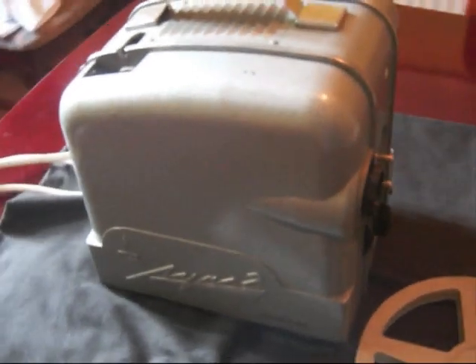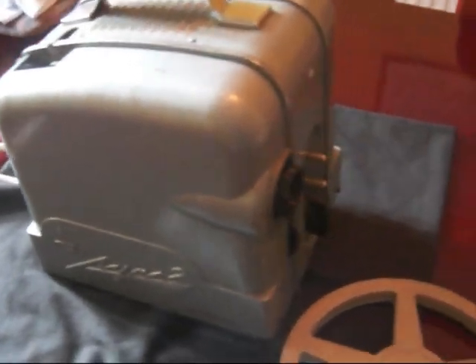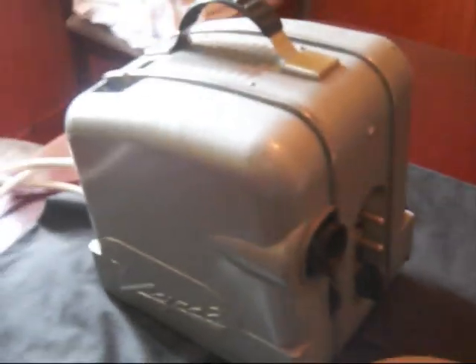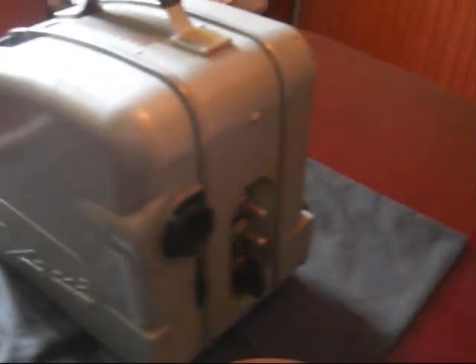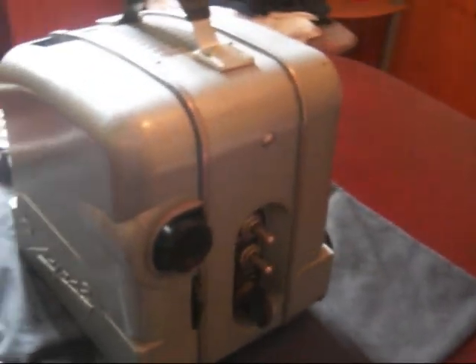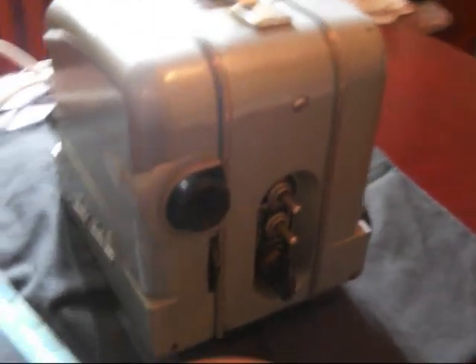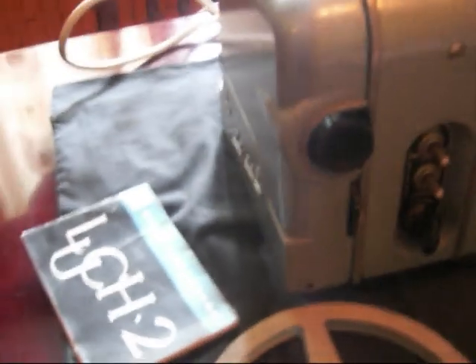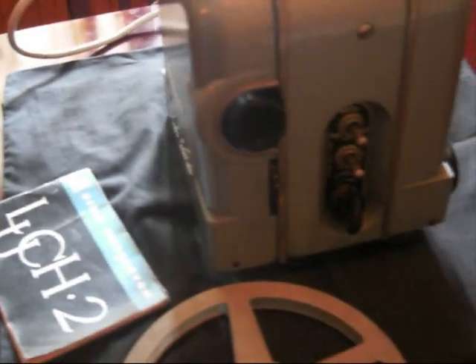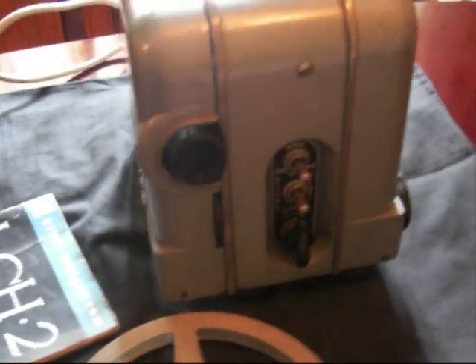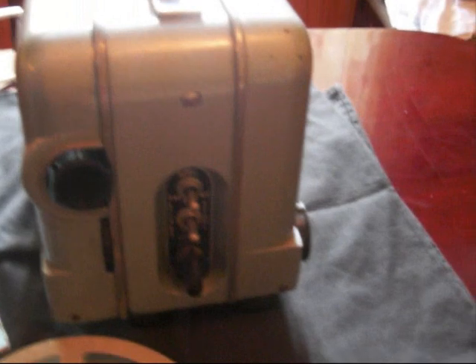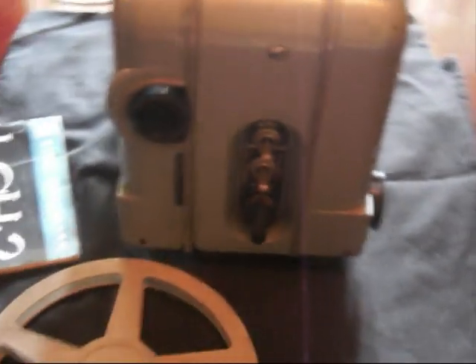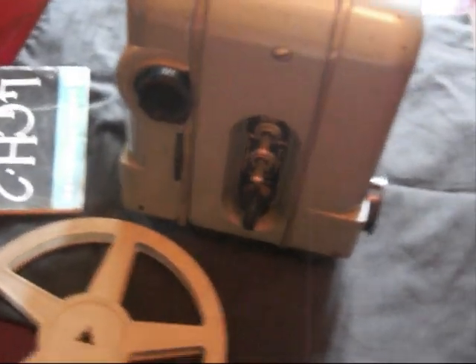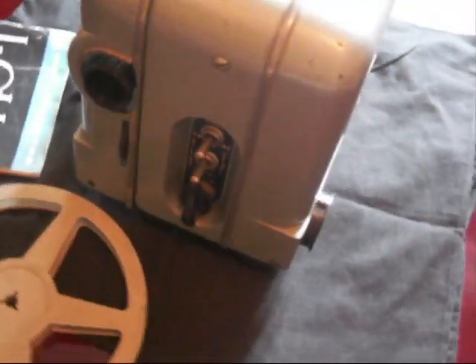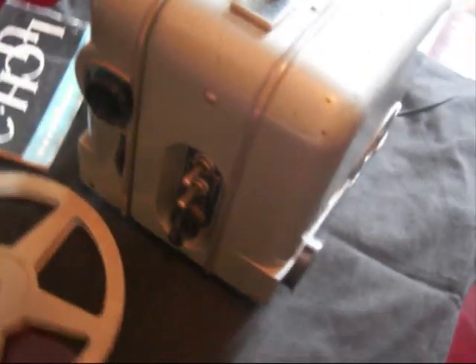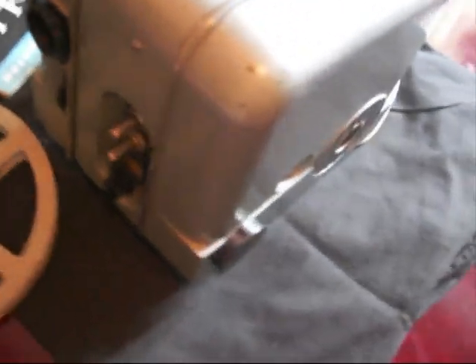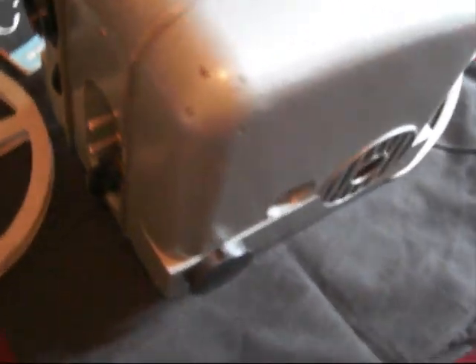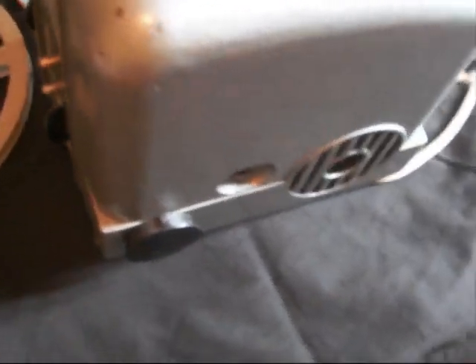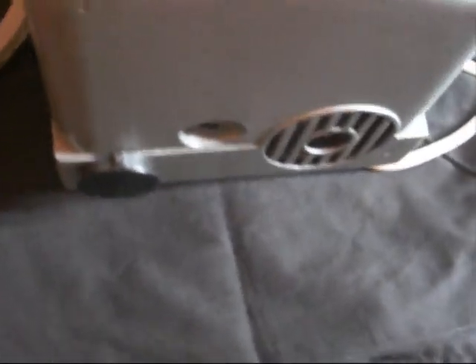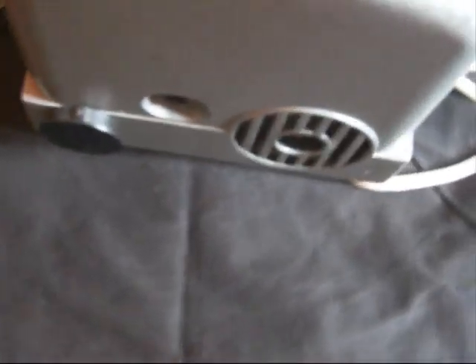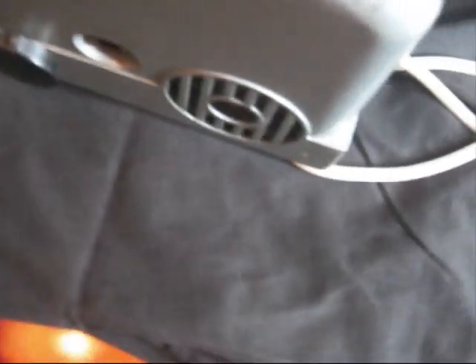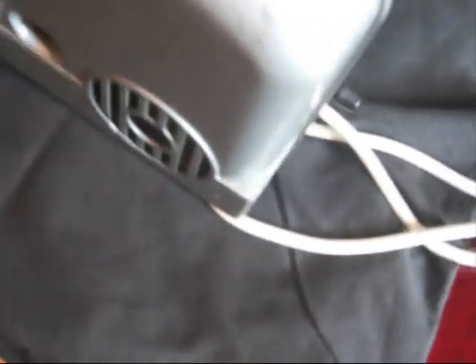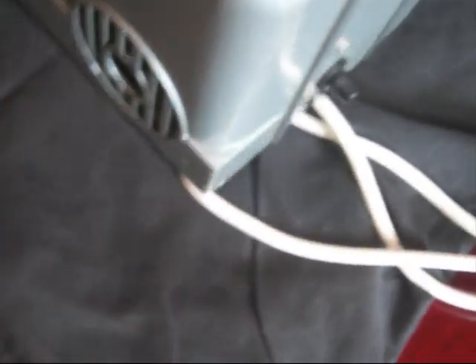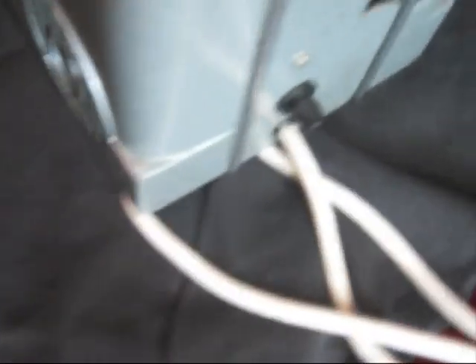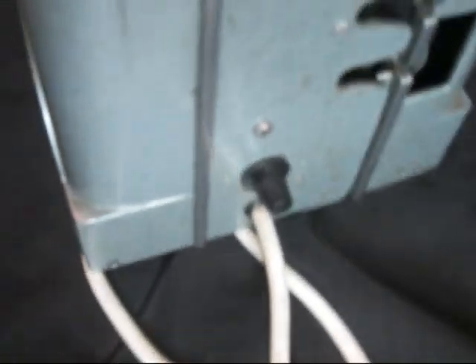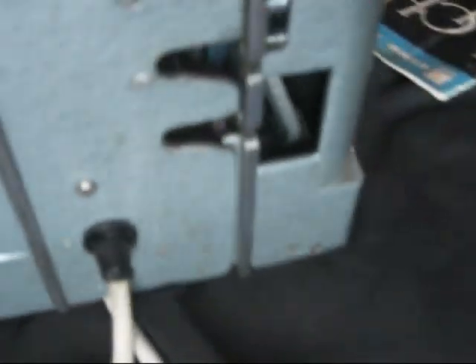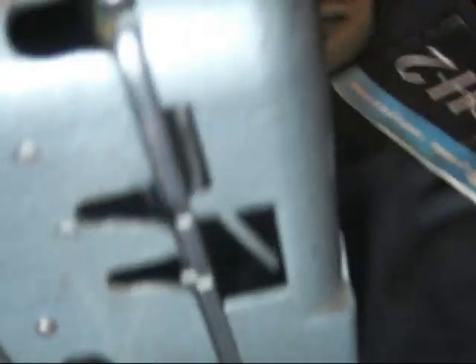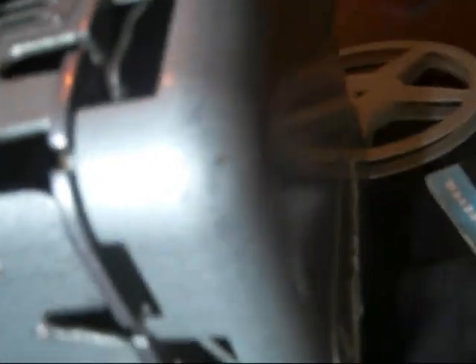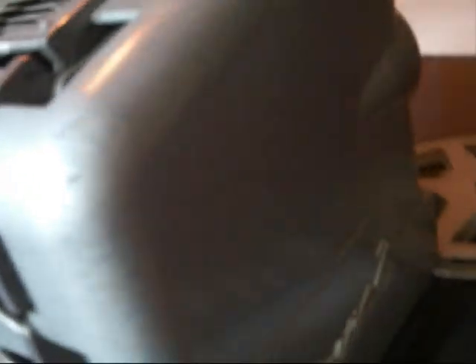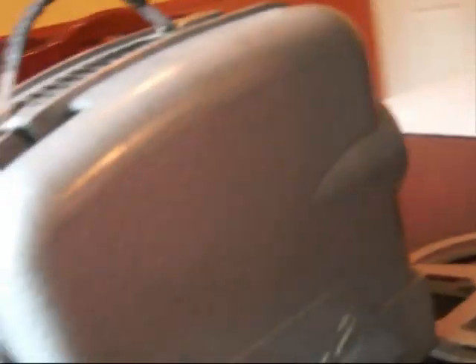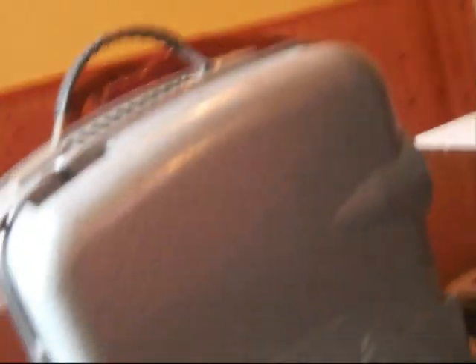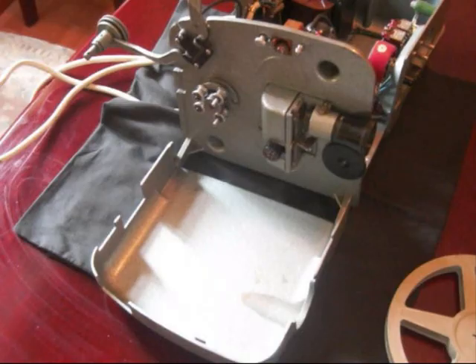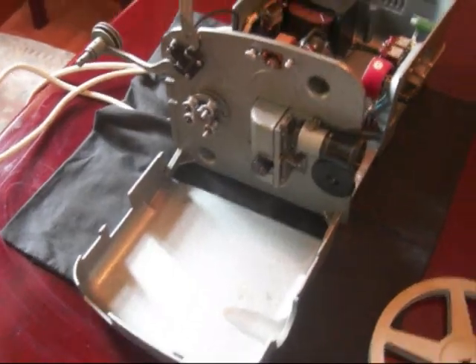The Look2 Standard 8mm Silent Projector boasts a variety of features and a complex electrical system that will be too complex for you to understand. It is grey in colour and medium in size.